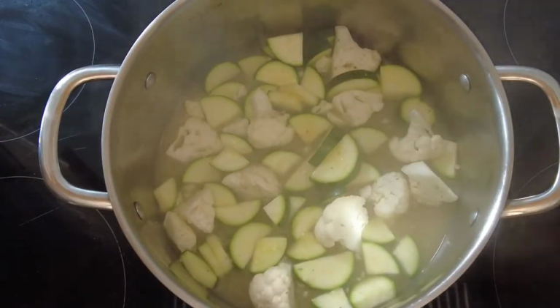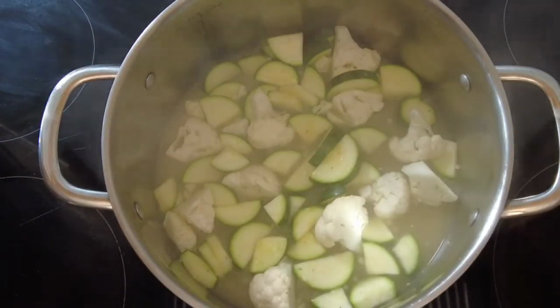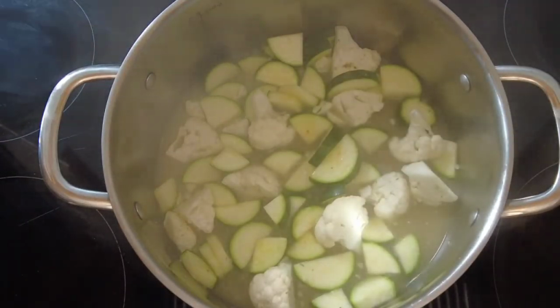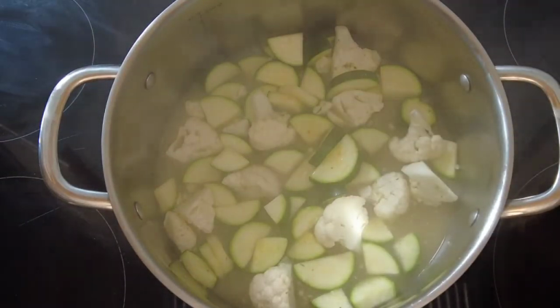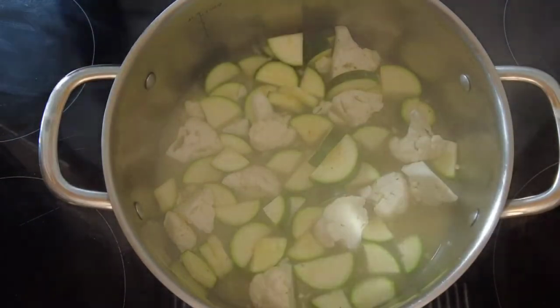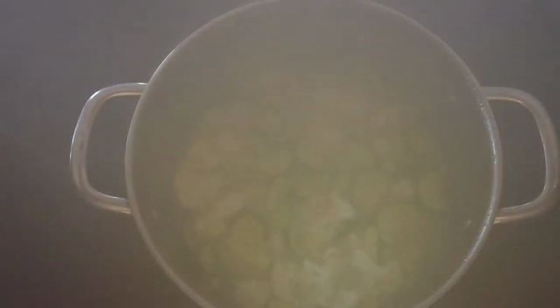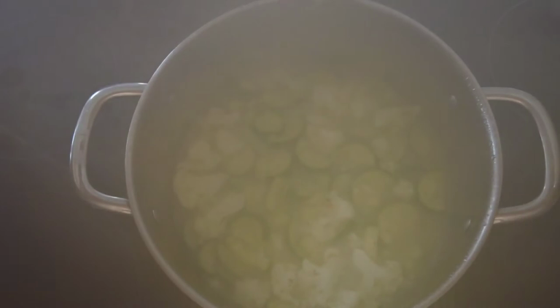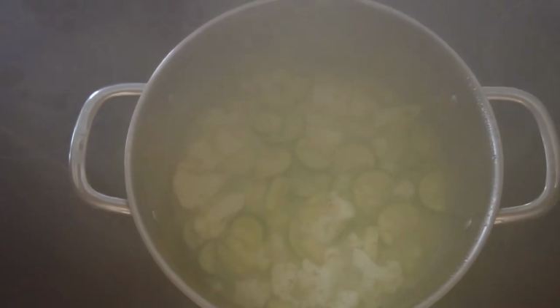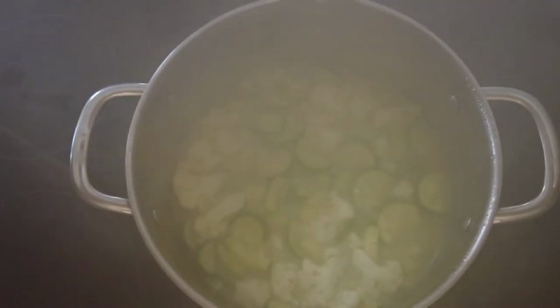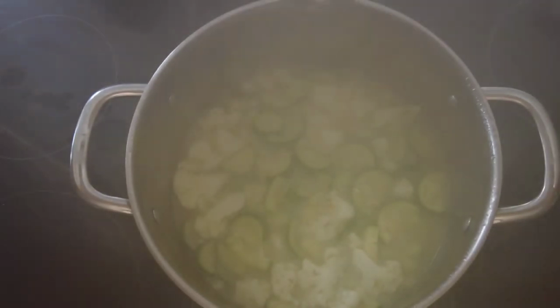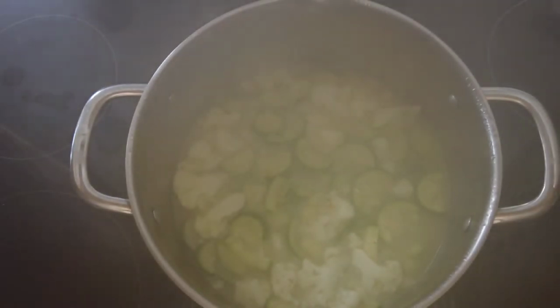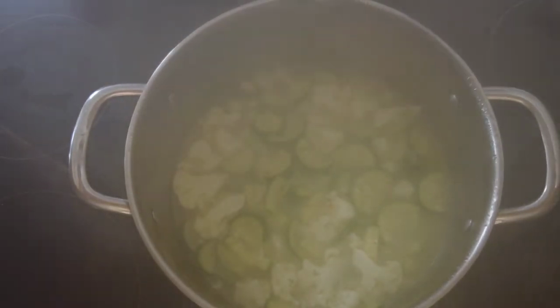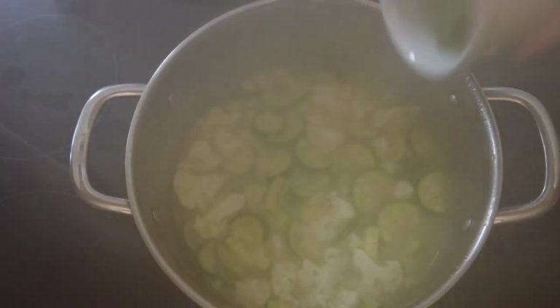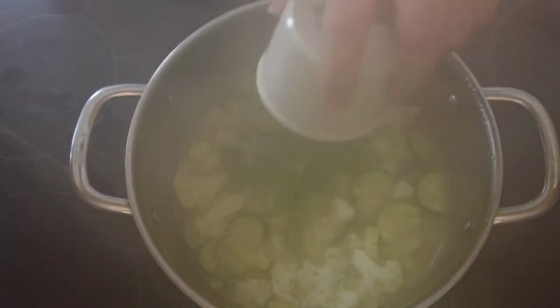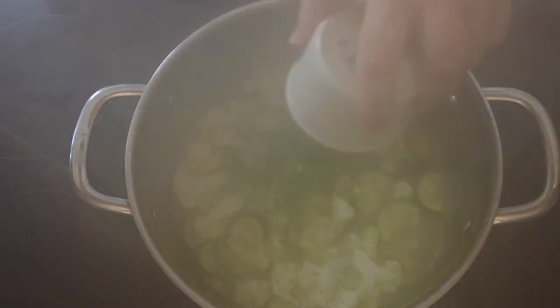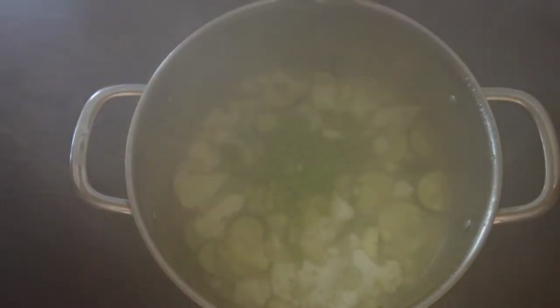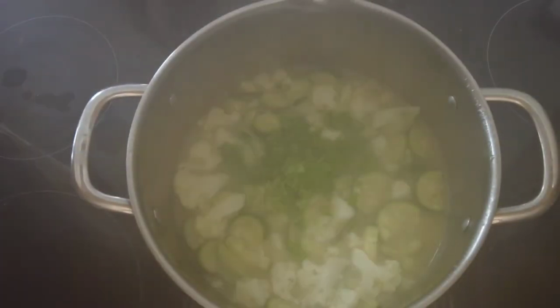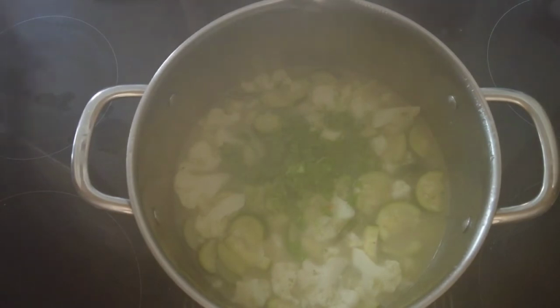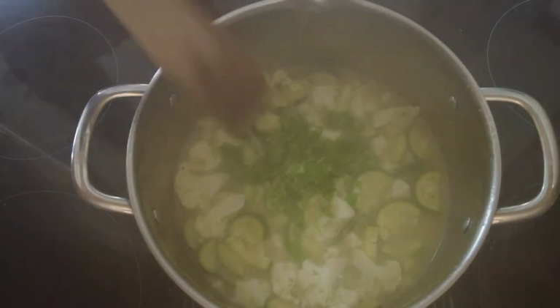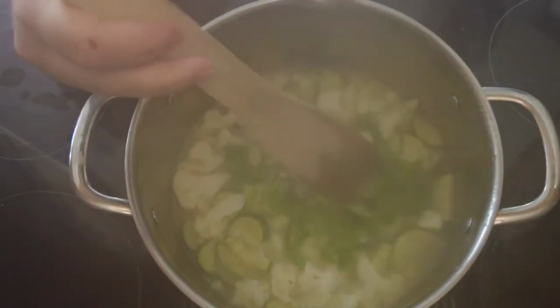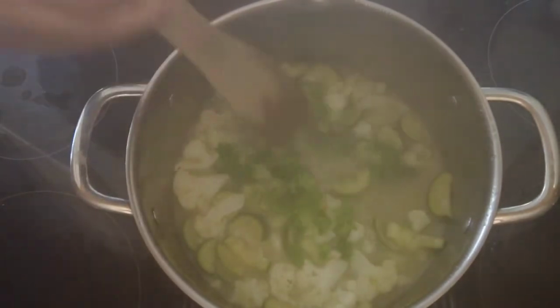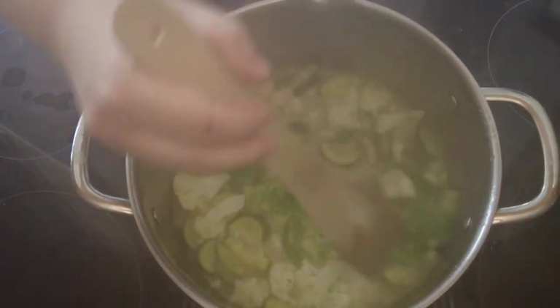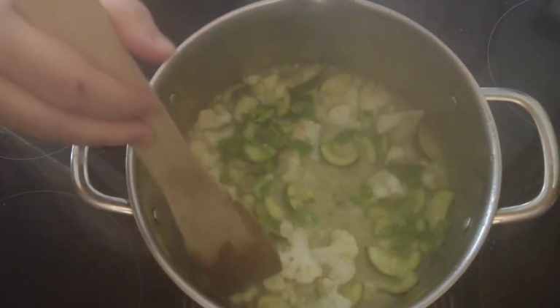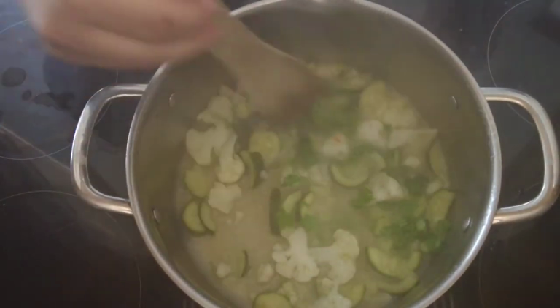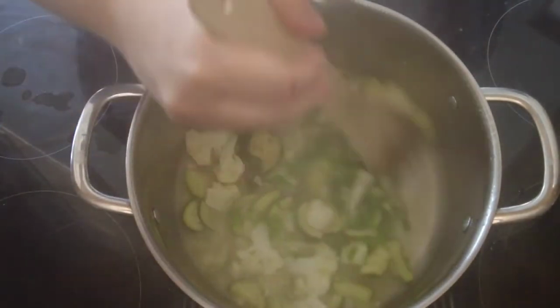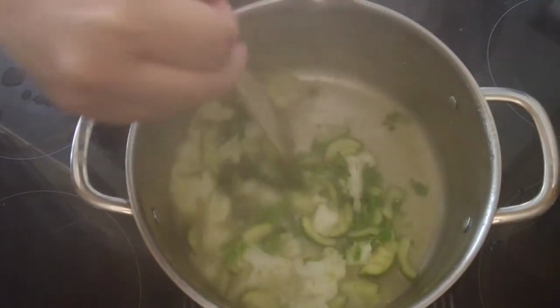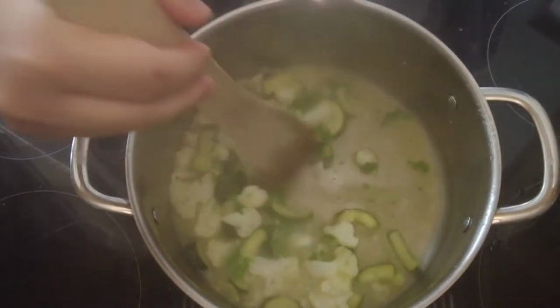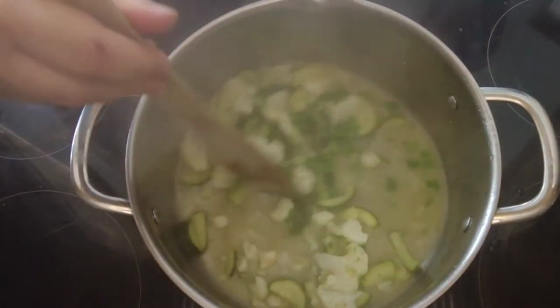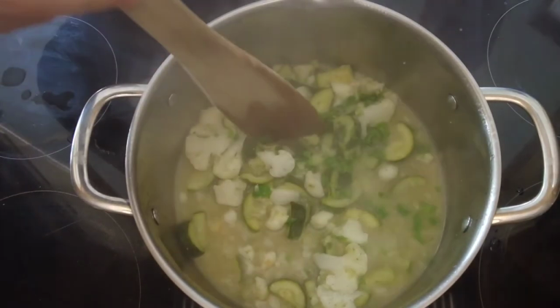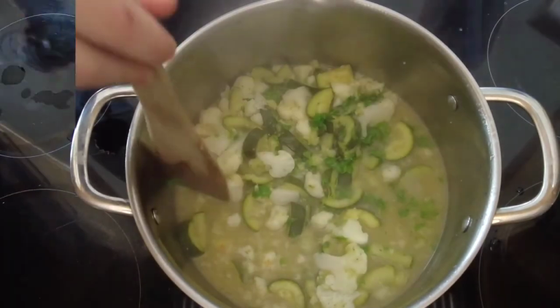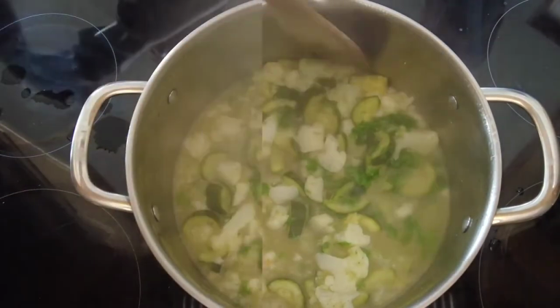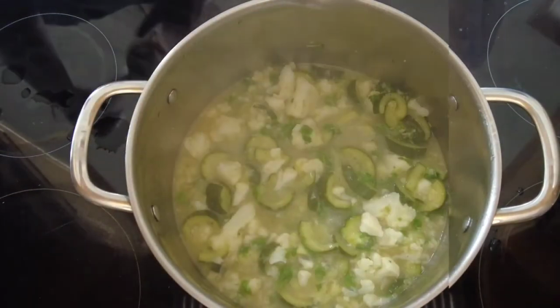Now our cauliflower and courgette or zucchini is cooked, we're going to add some chopped parsley. Give that a quick stir around and let it cook for another three to four minutes, just until everything is really soft.